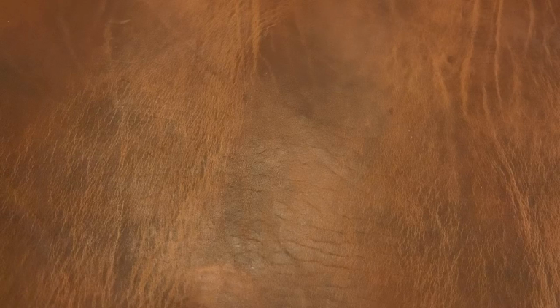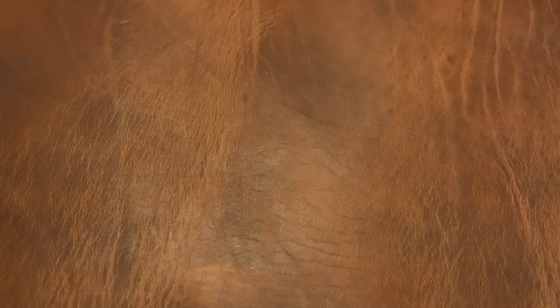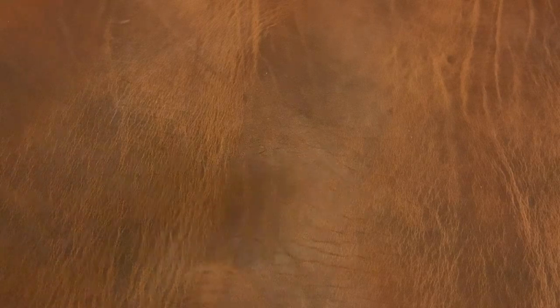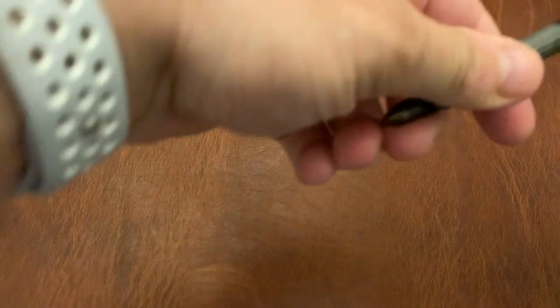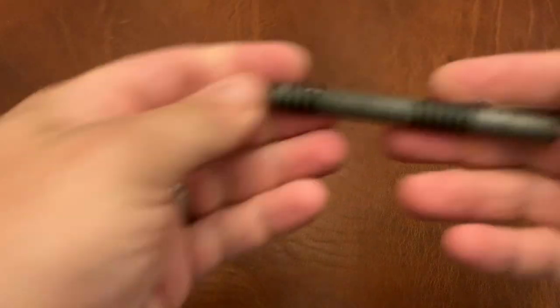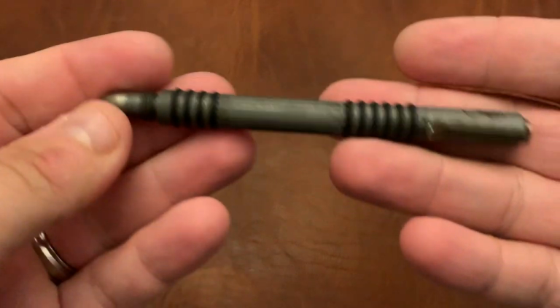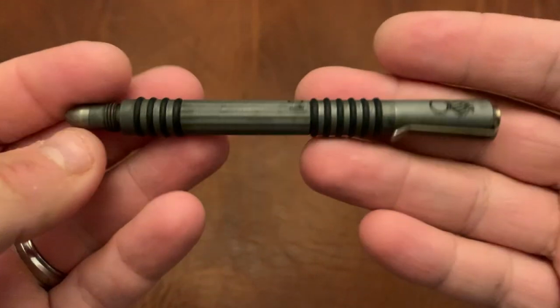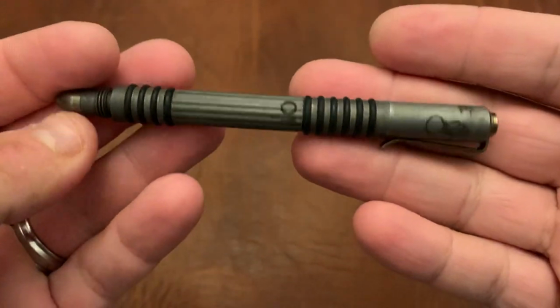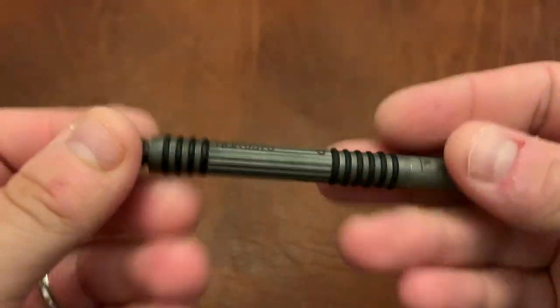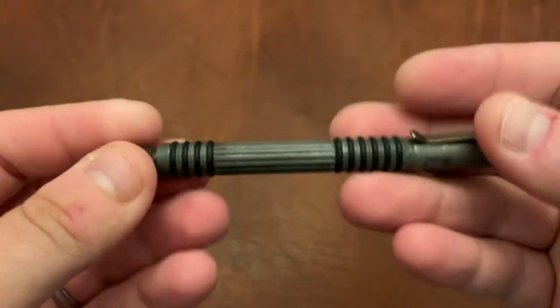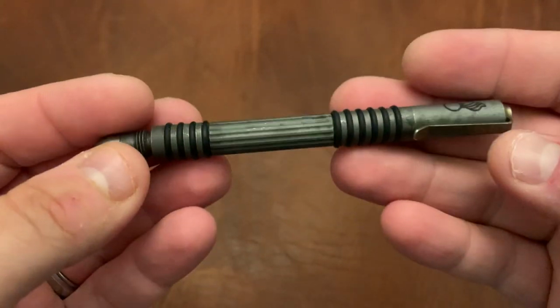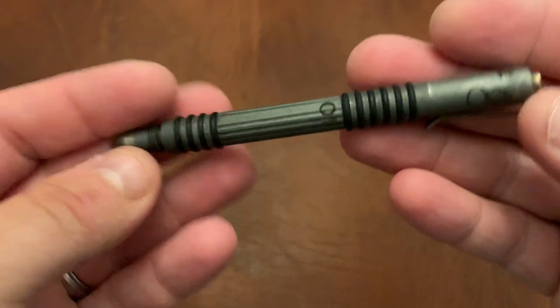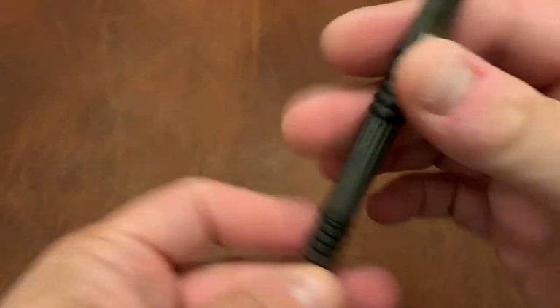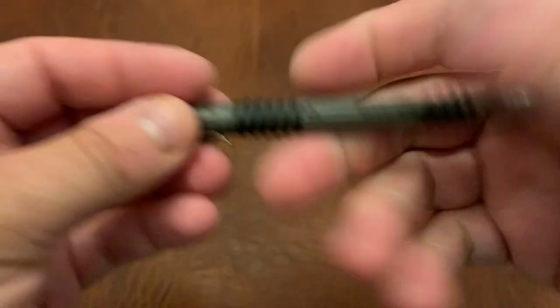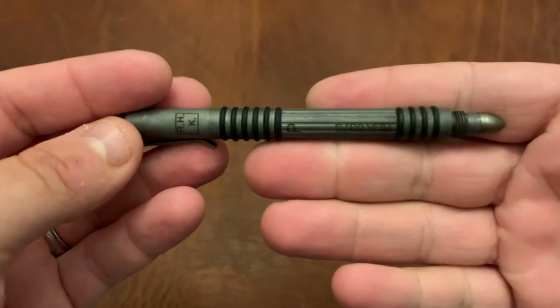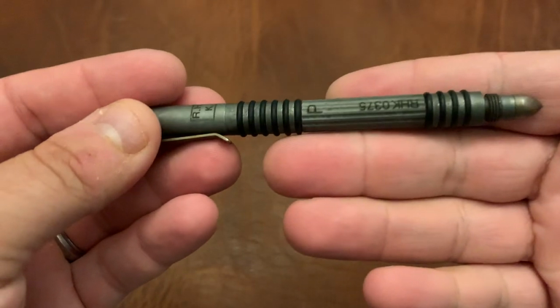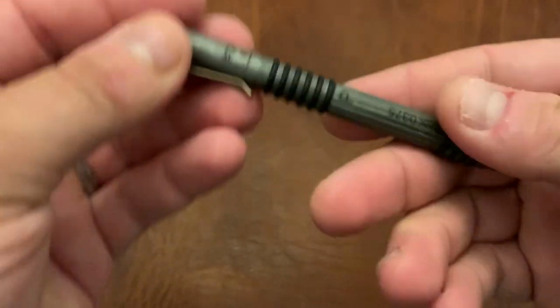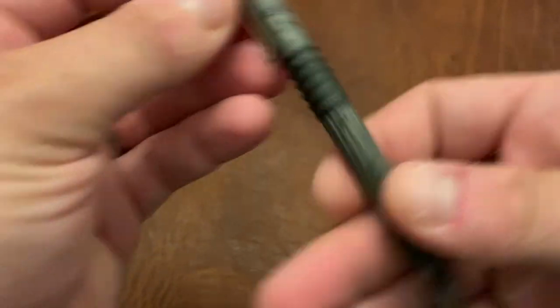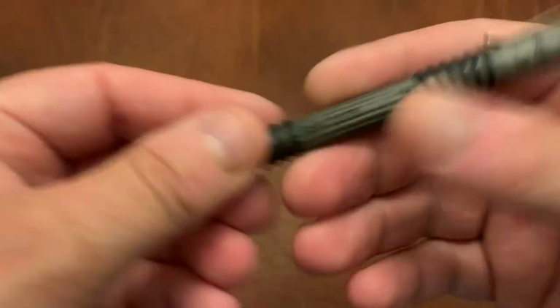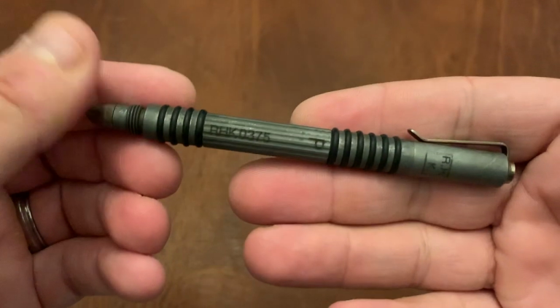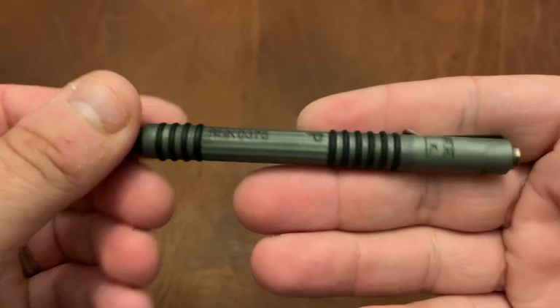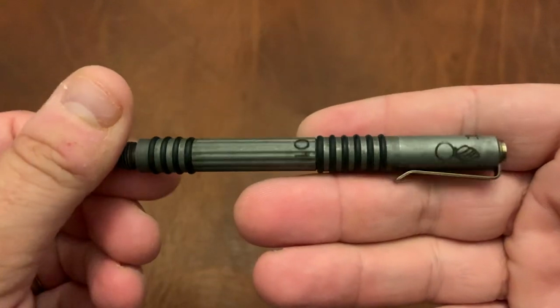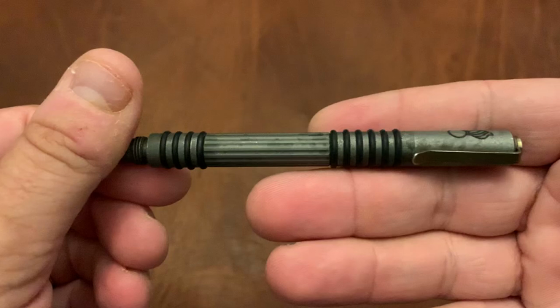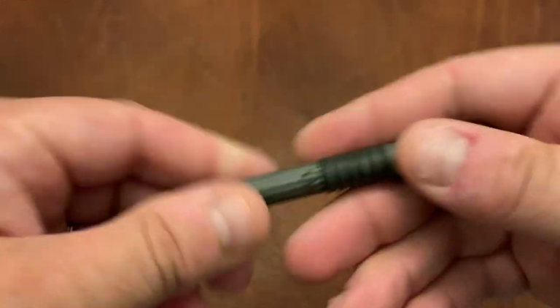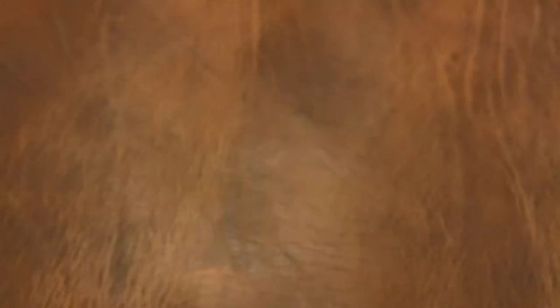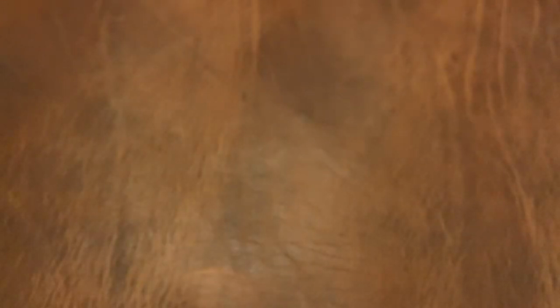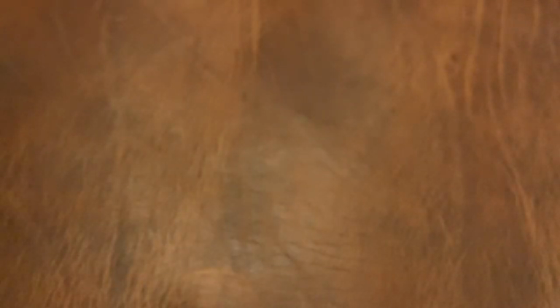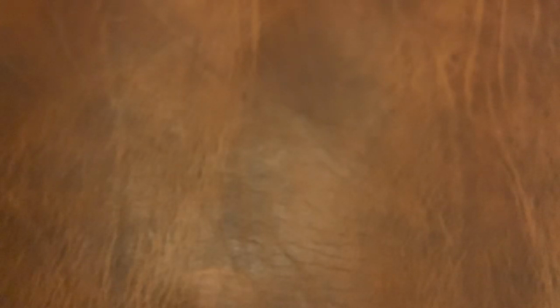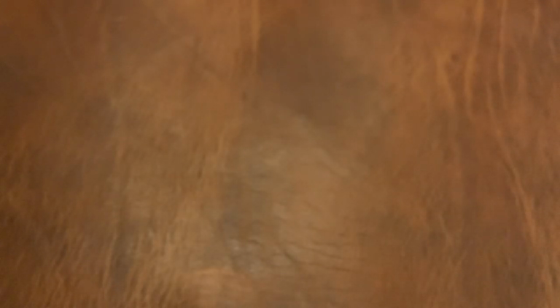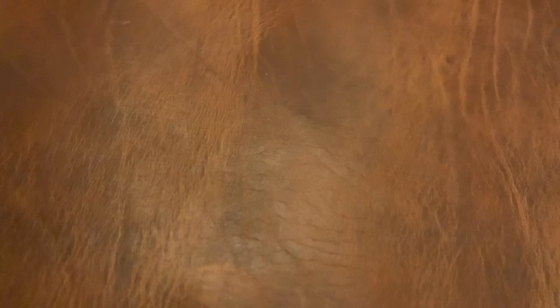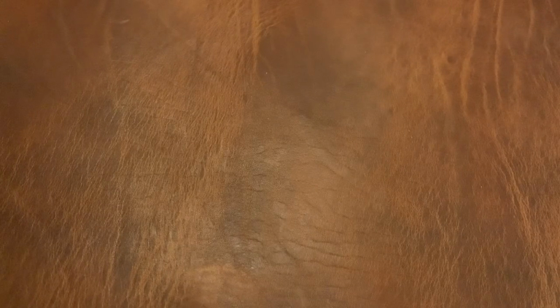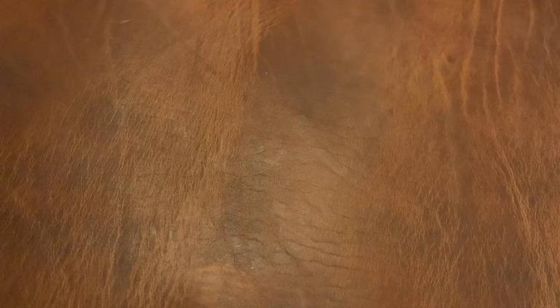Just because it's an EDC channel, real quick — Hinderer Investigator pen. This is the 01 Tool Steel Battlefield Pickup version. I've already done a video on that, so you guys can look that up.